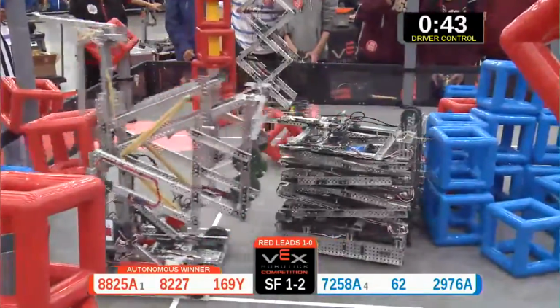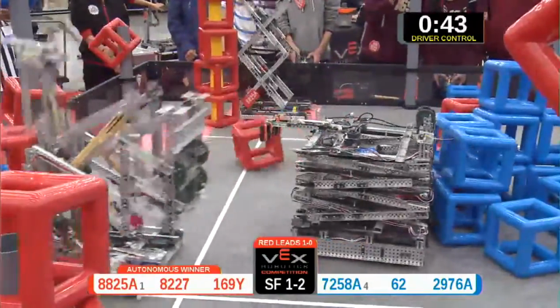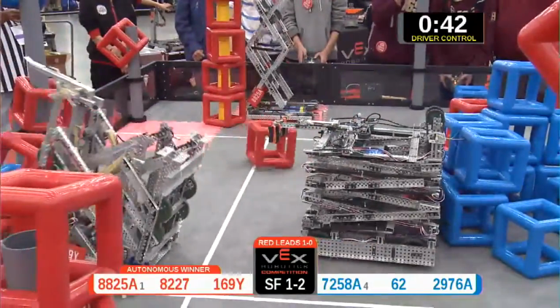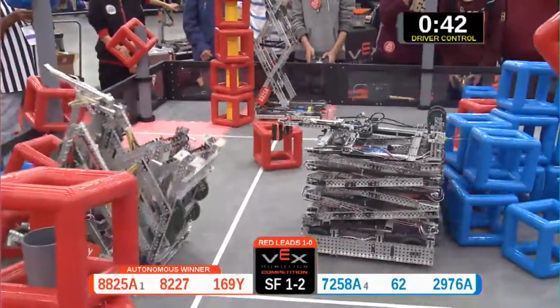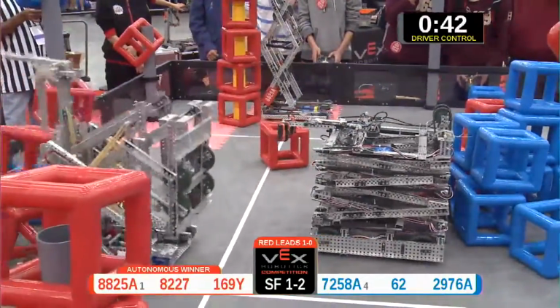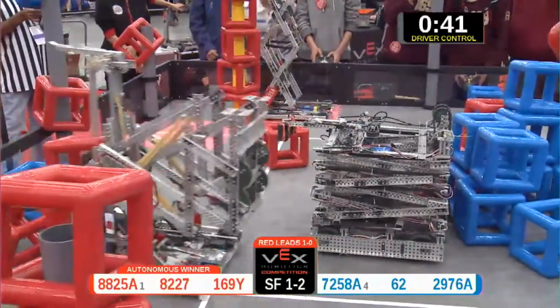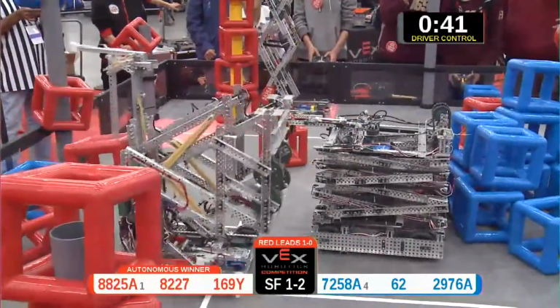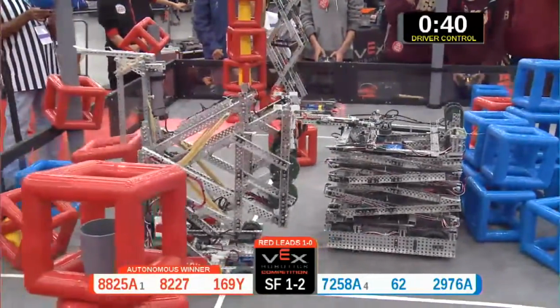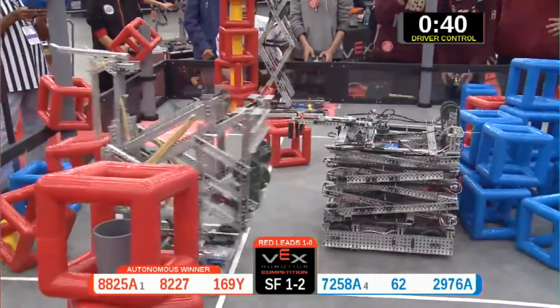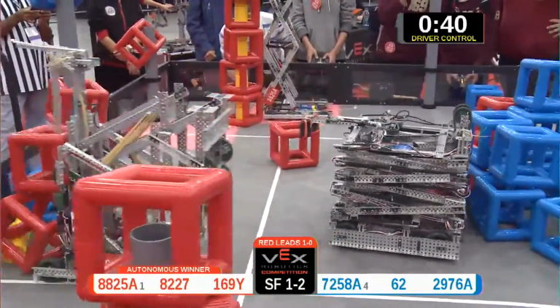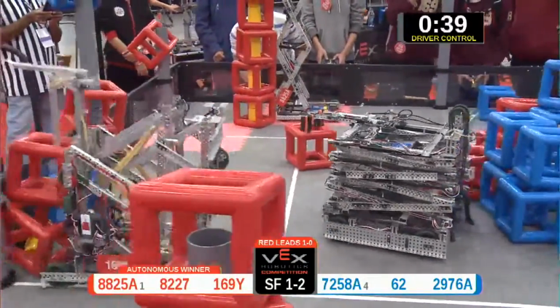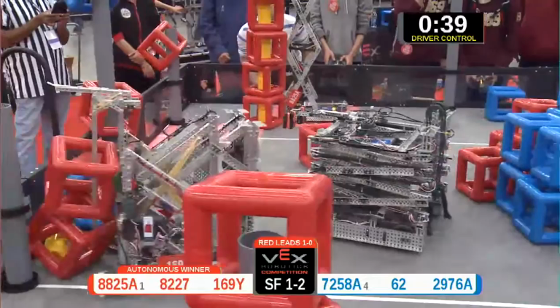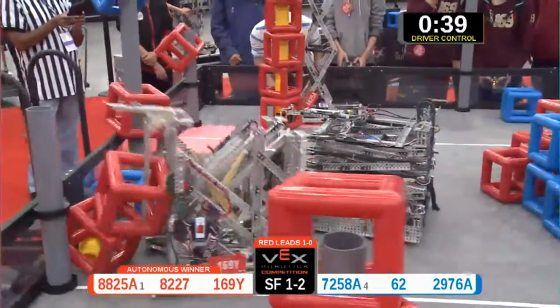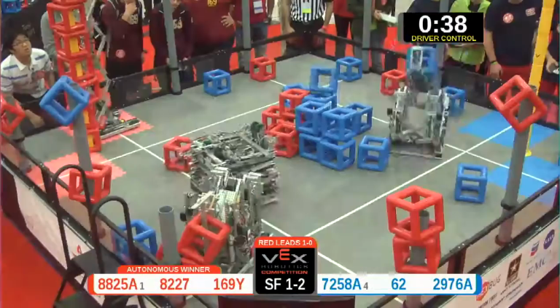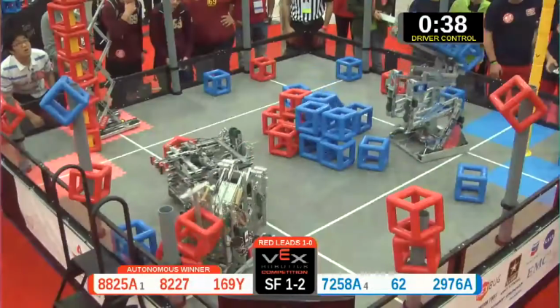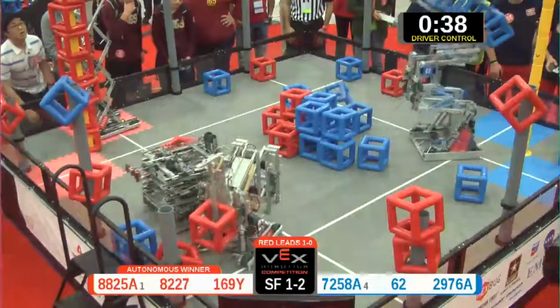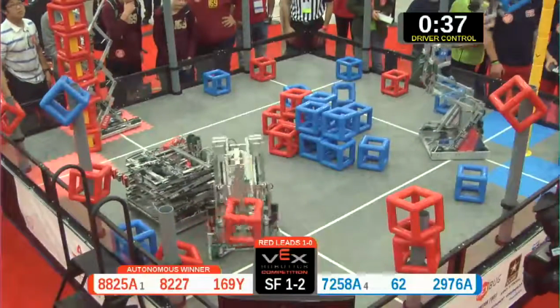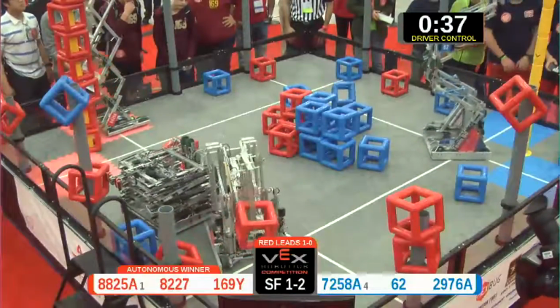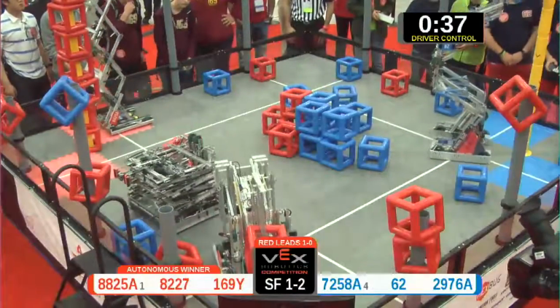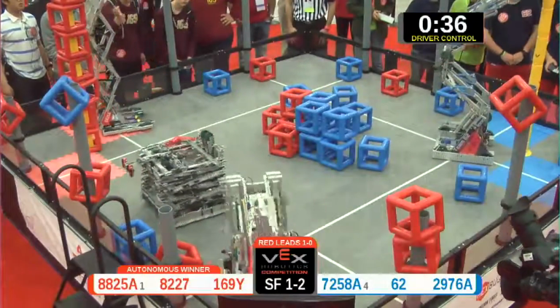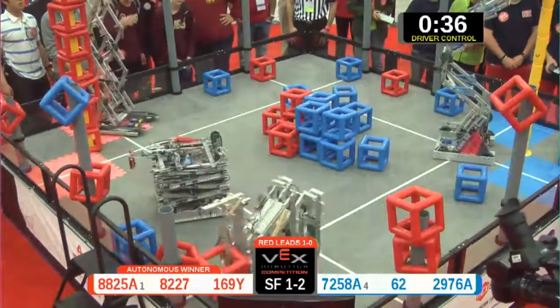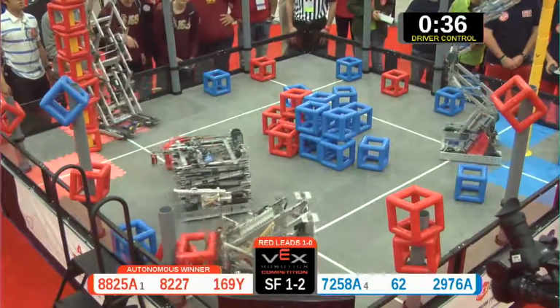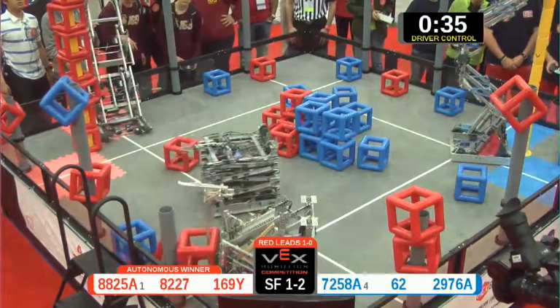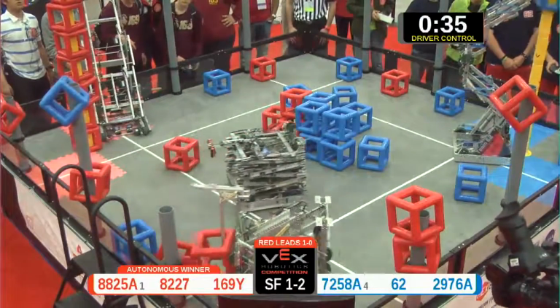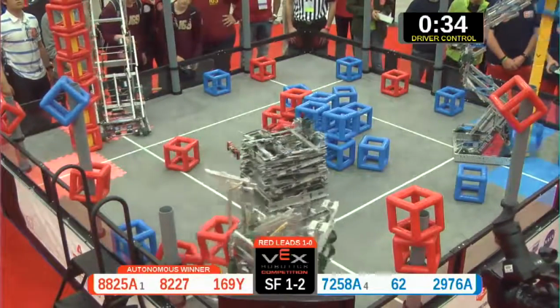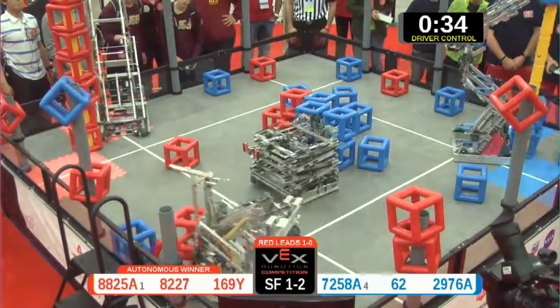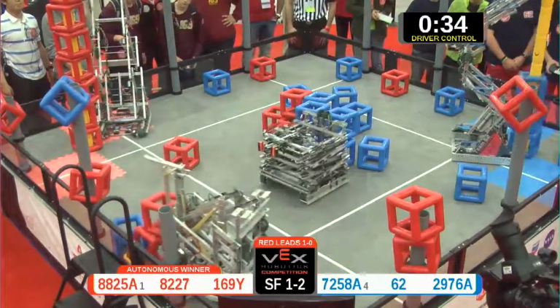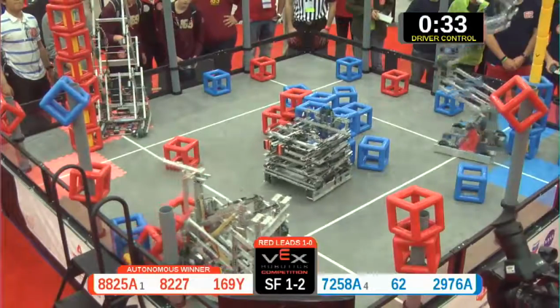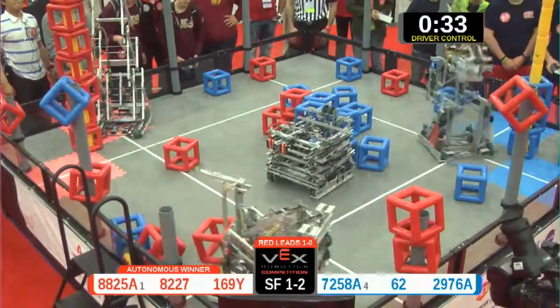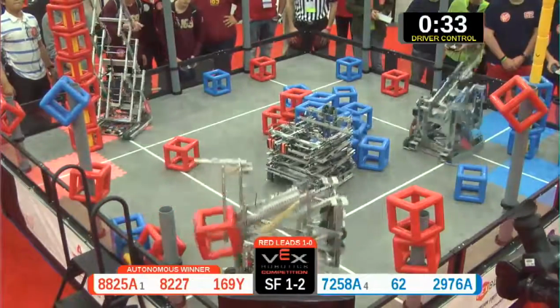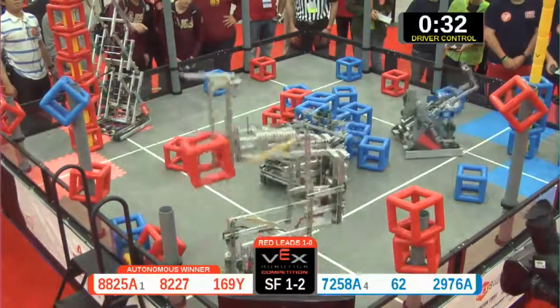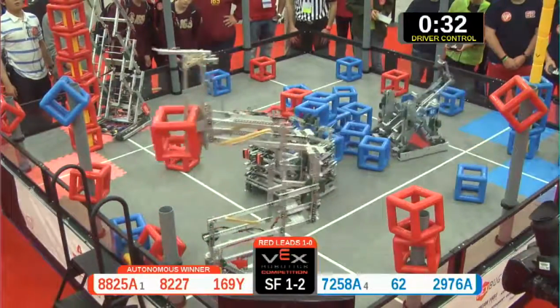8825A going for that last Skyrise piece. Can they make it? It's going. There they go. 62 now looking at cubes — 1, 2, 3 quick scores for the Blue Alliance.